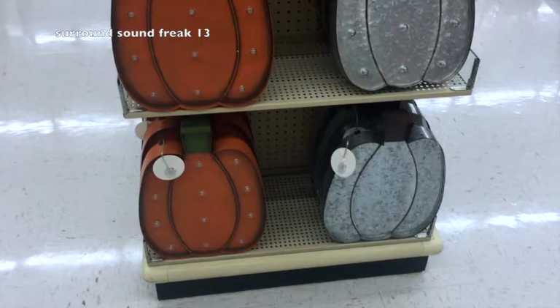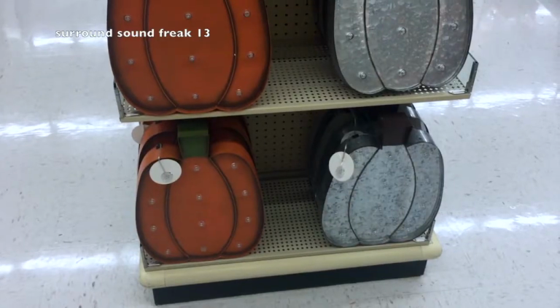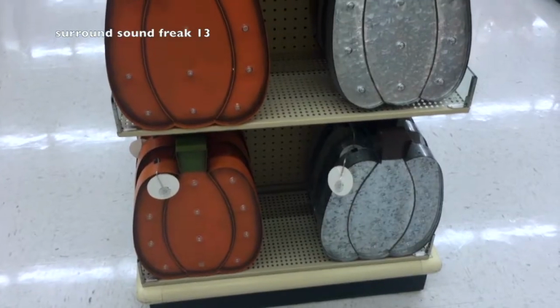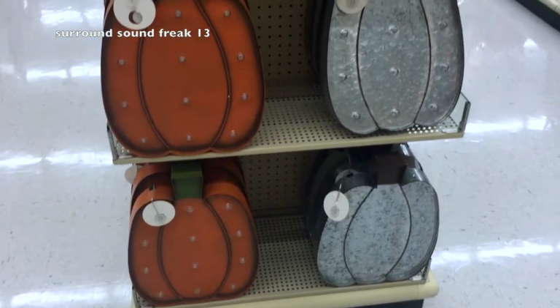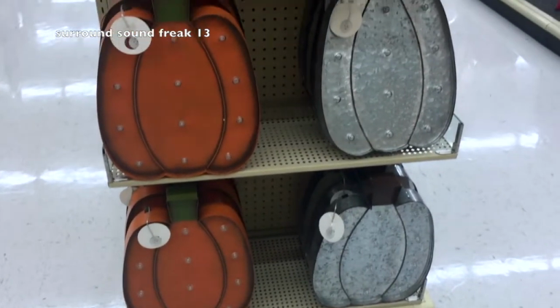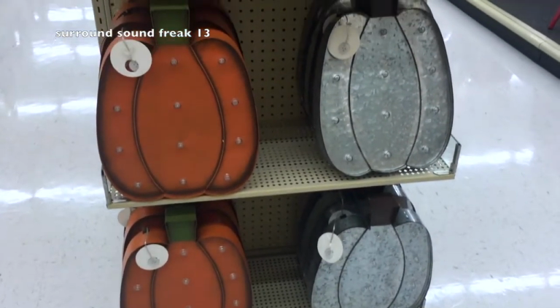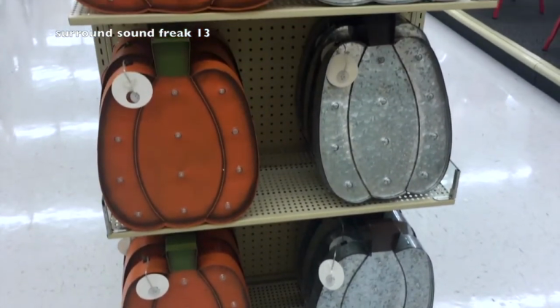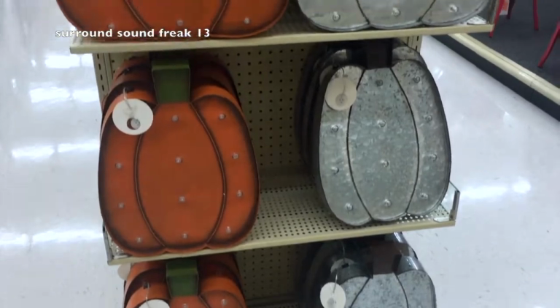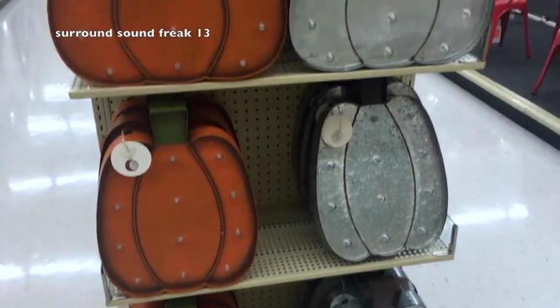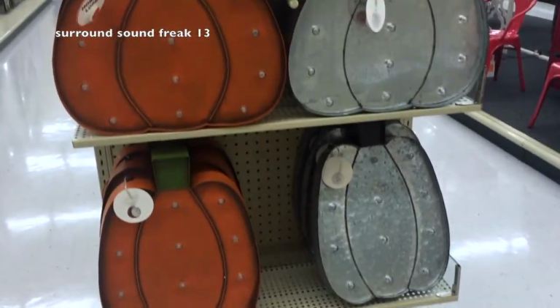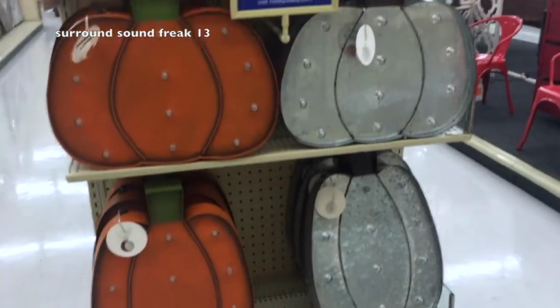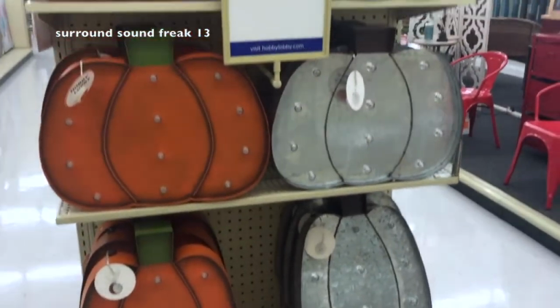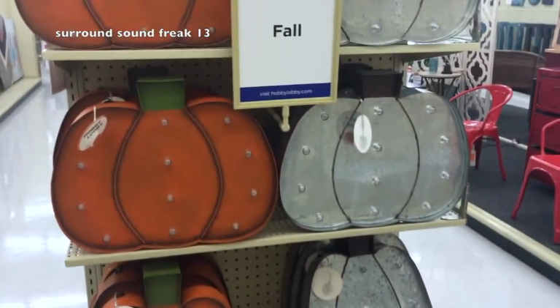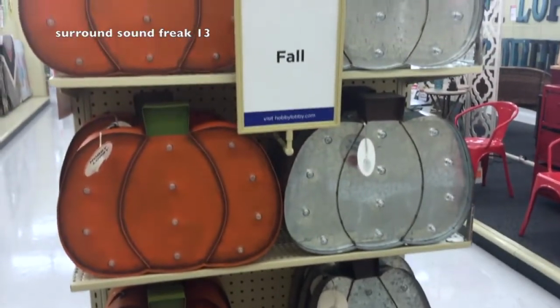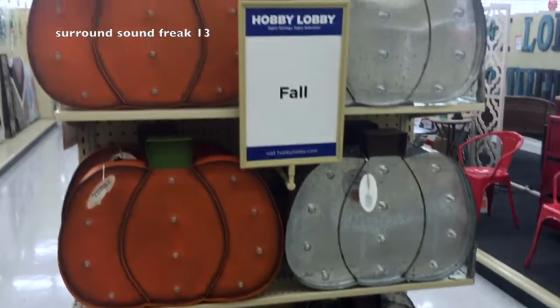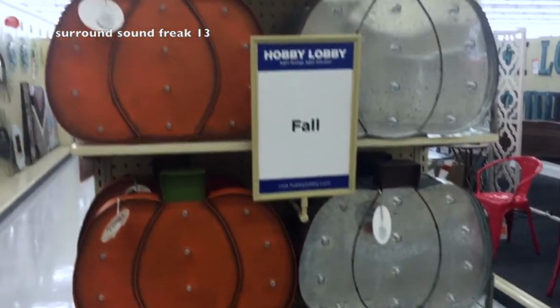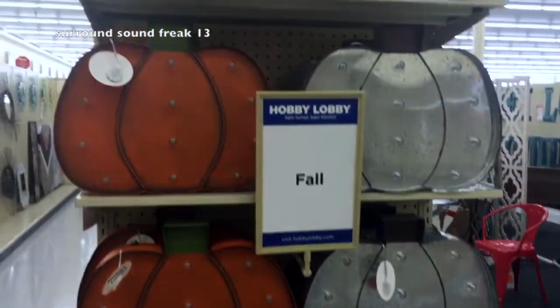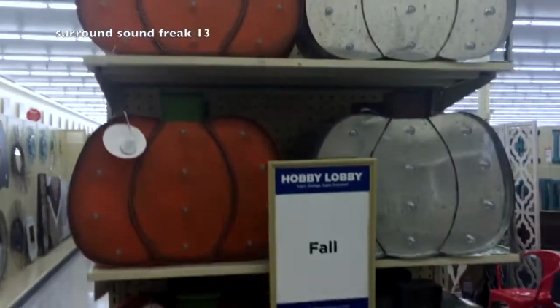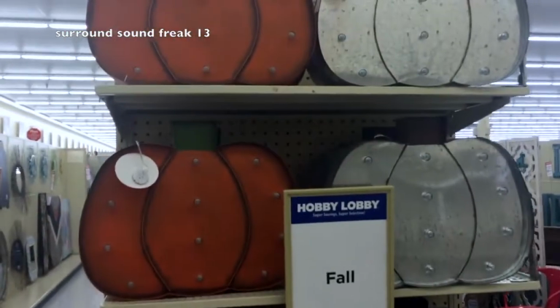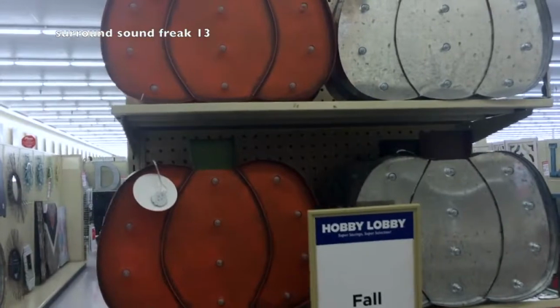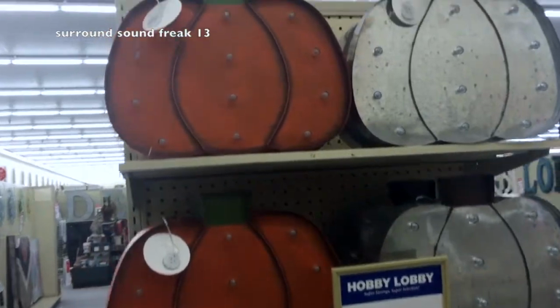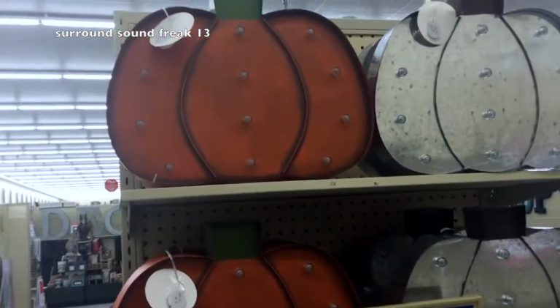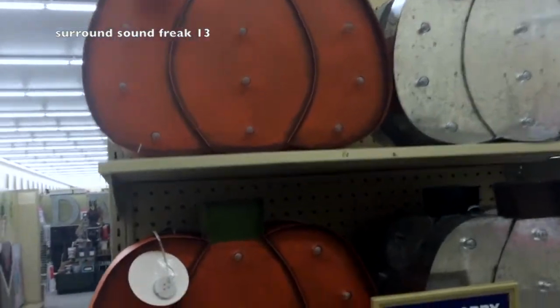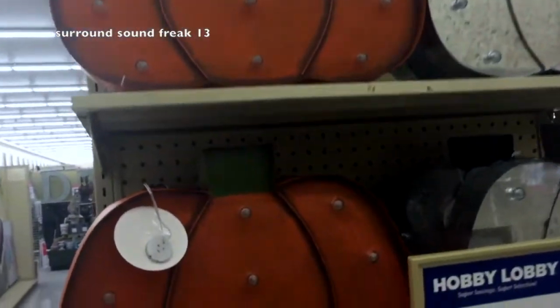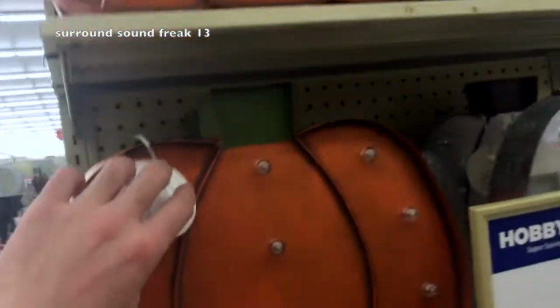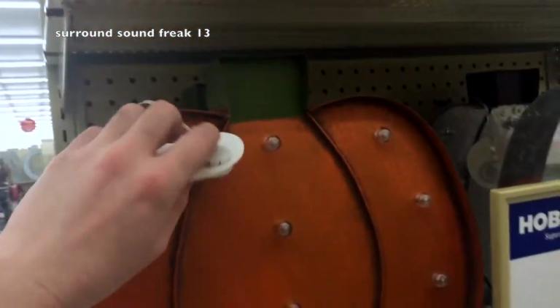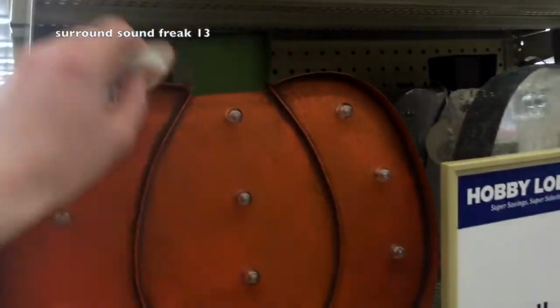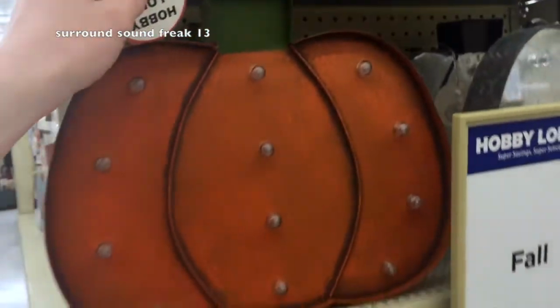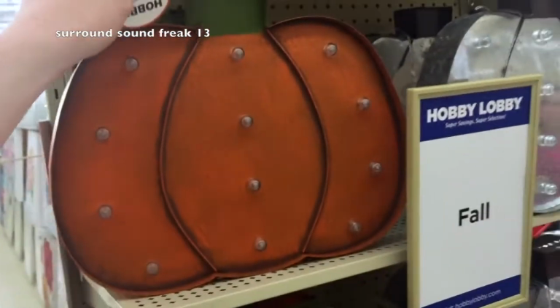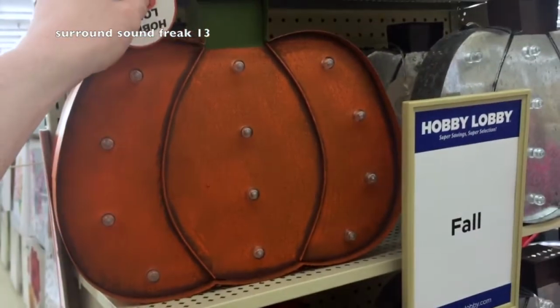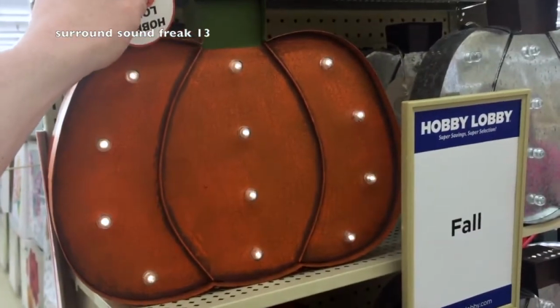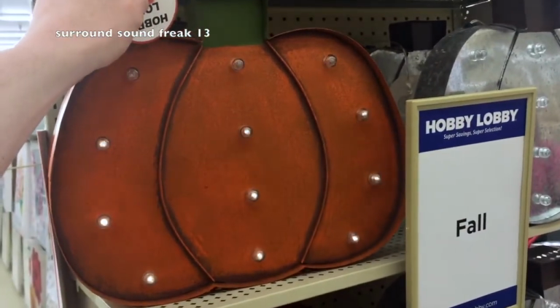Now these were some pretty cool pumpkins — they light up. I like the orange one. The silver one, I'm not sure about that one. It might look cool if you spray paint it black maybe with some white lines. You can be creative with that. But here's what they look like if you turn the little switches on.